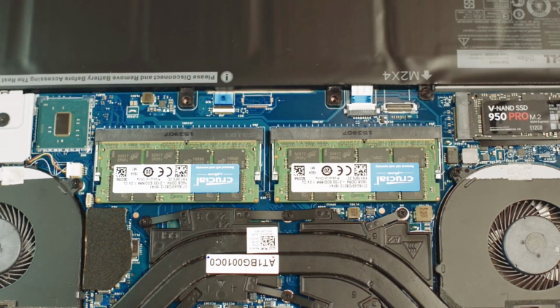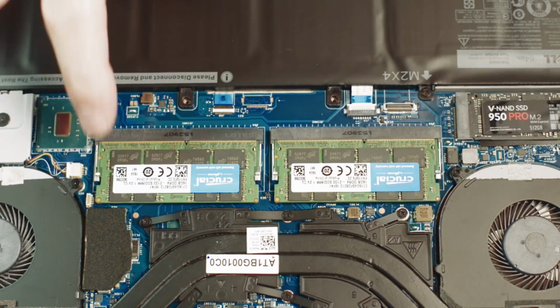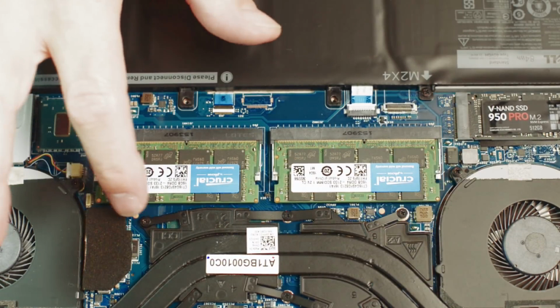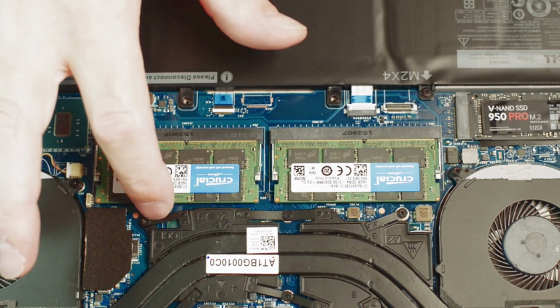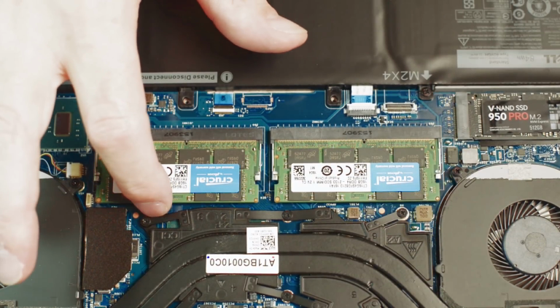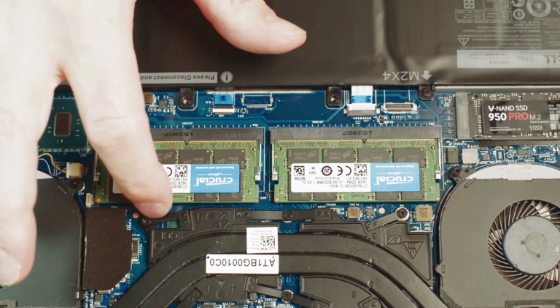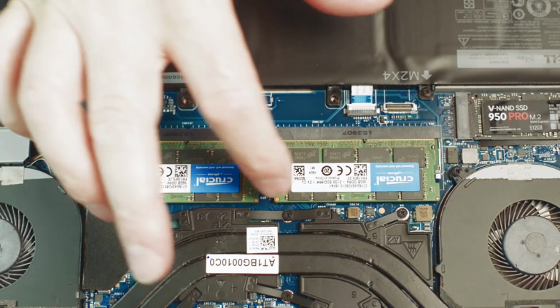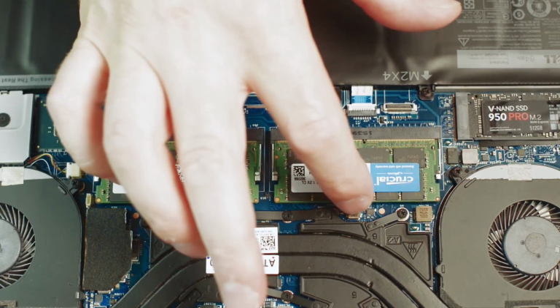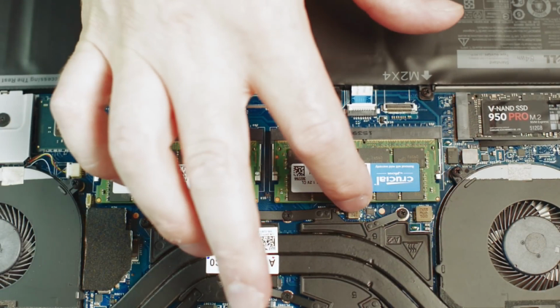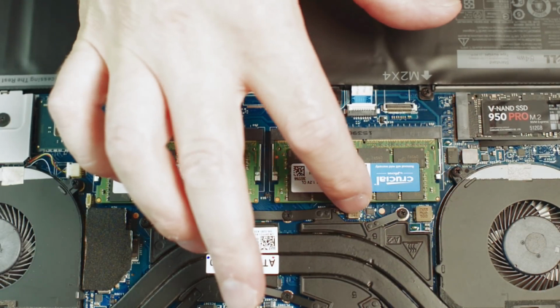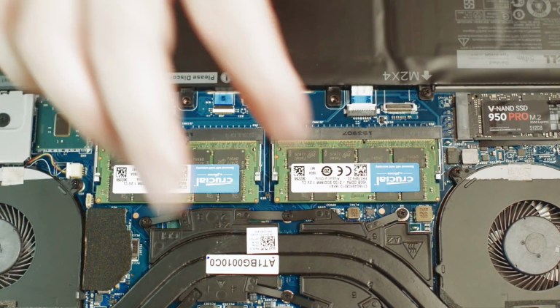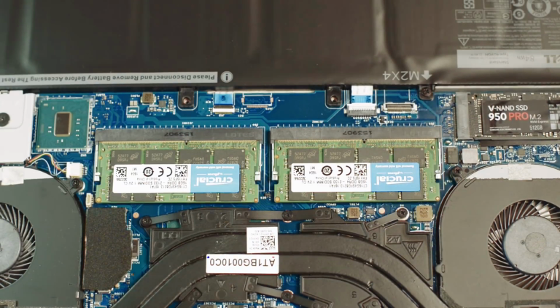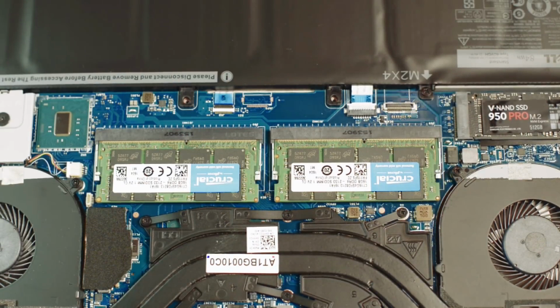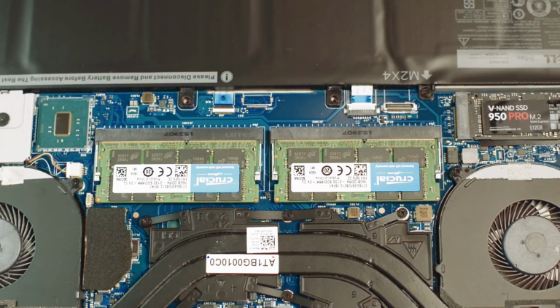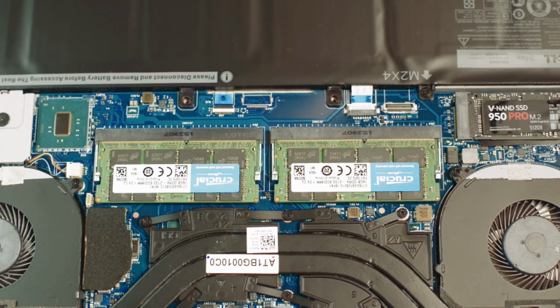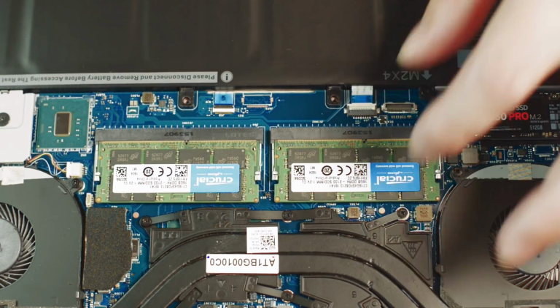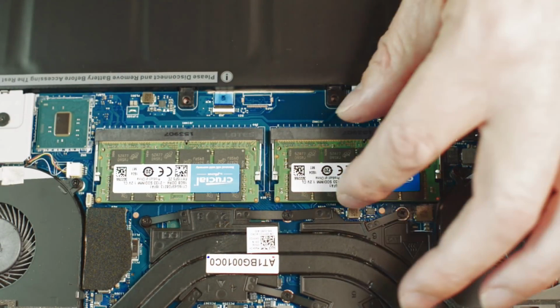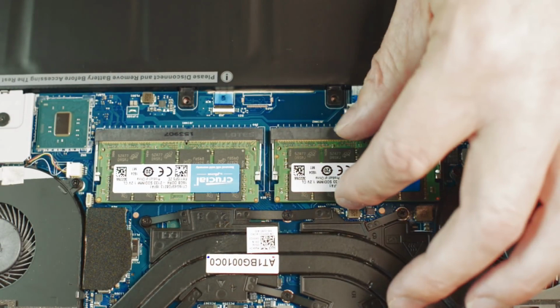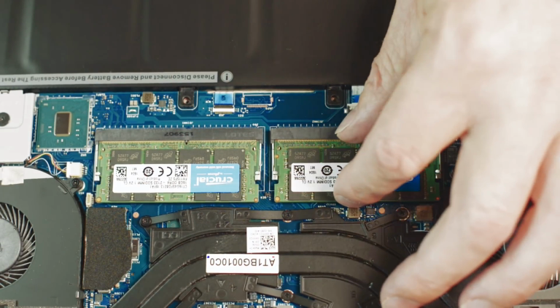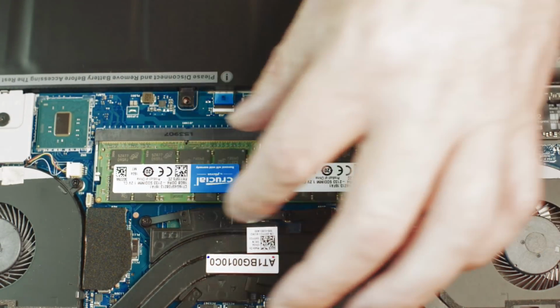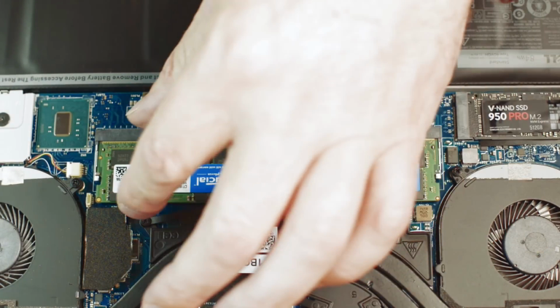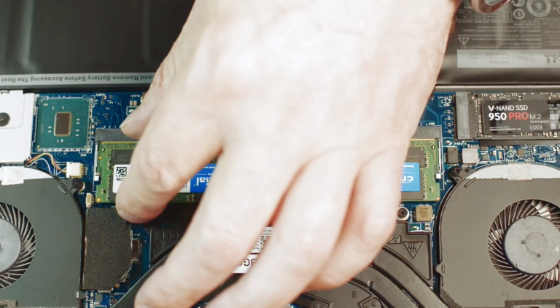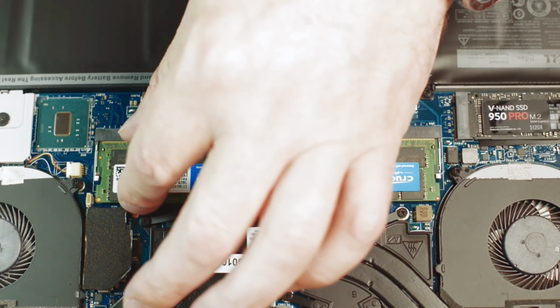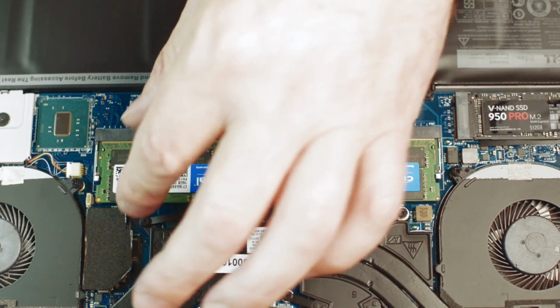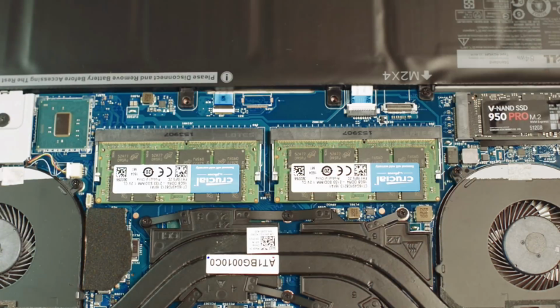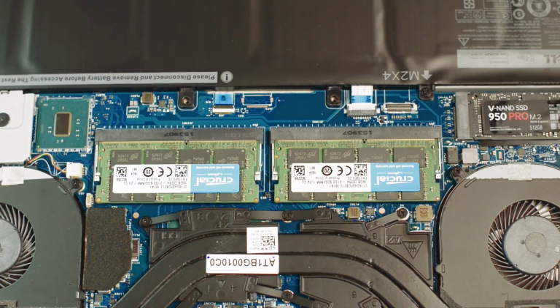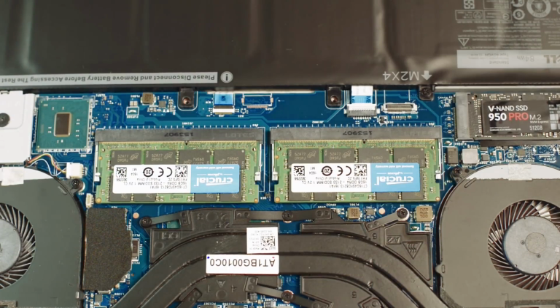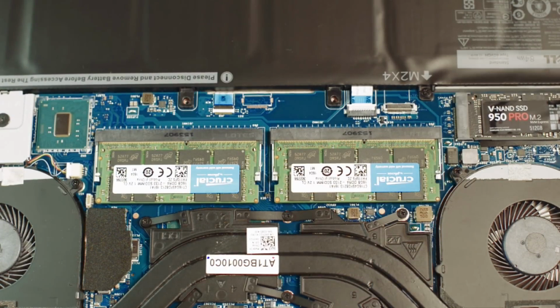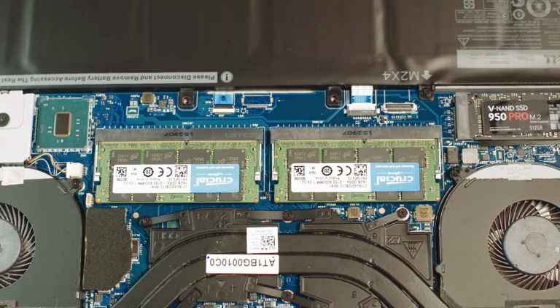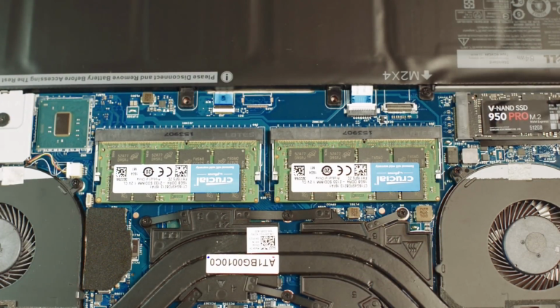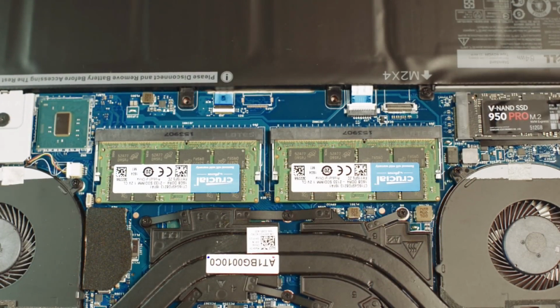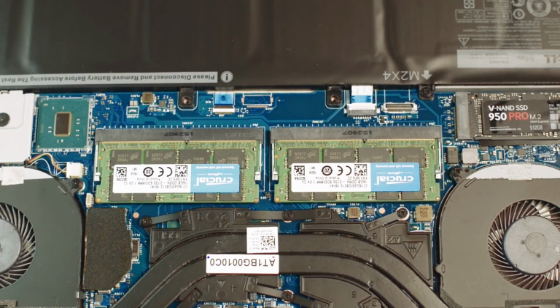Those RAM slots are now in — they're tight. So before you screw it back up, you want to make sure it's working.